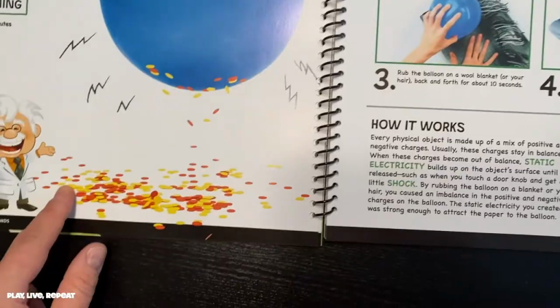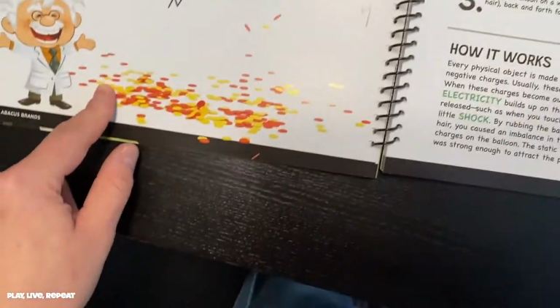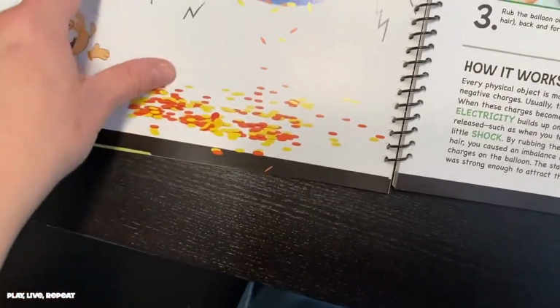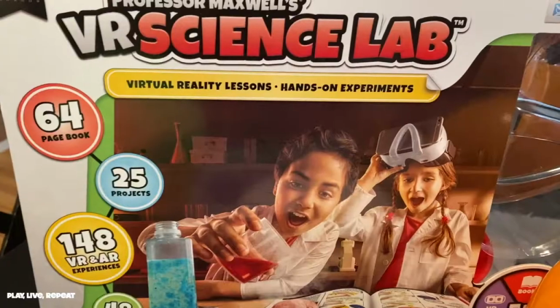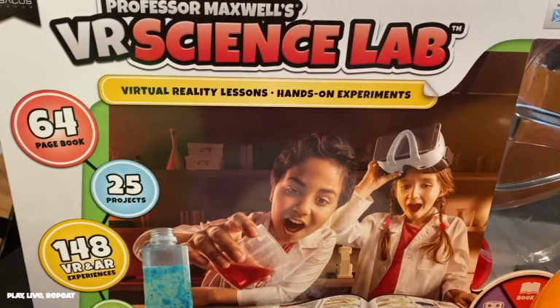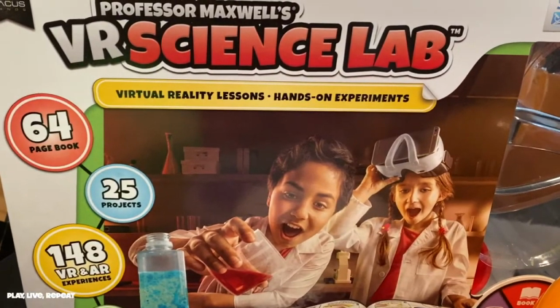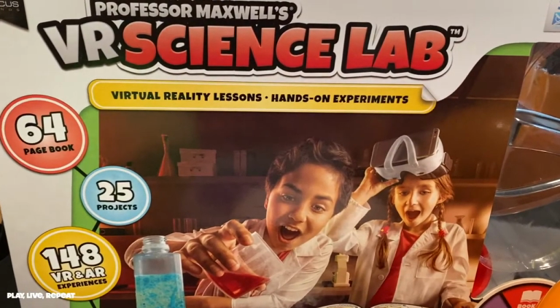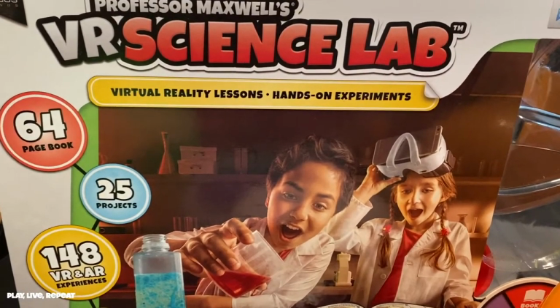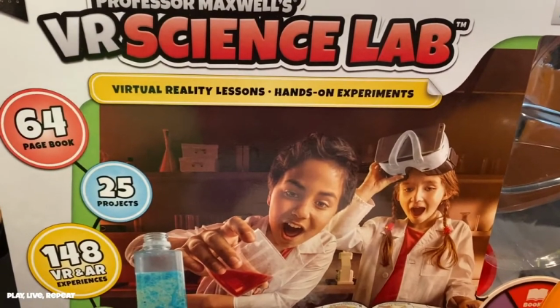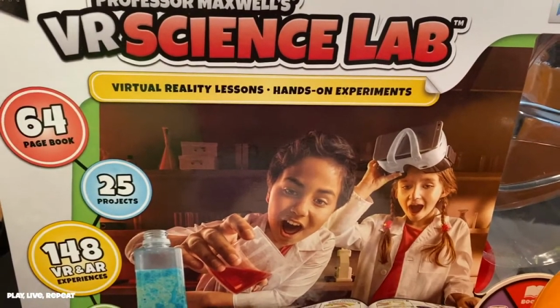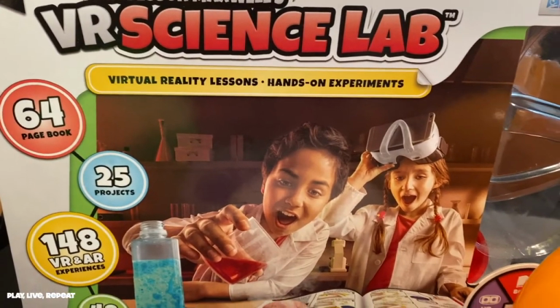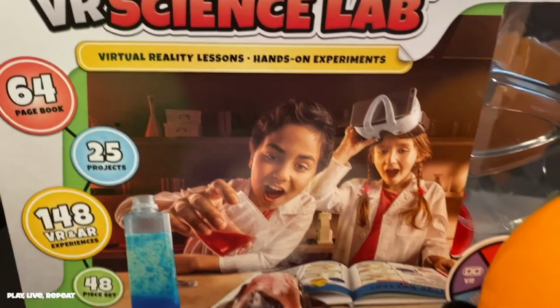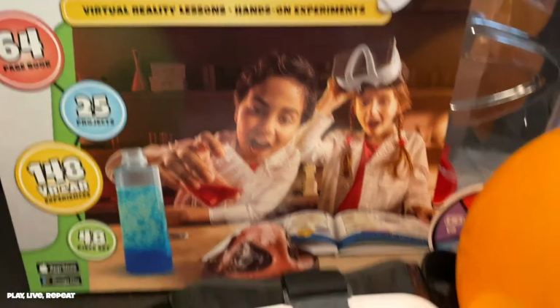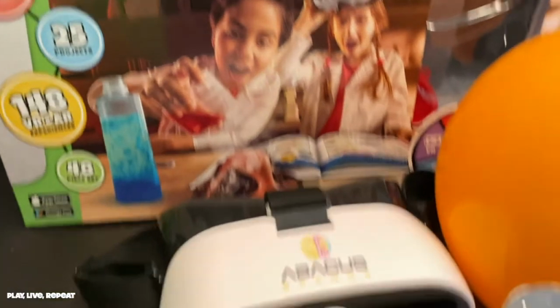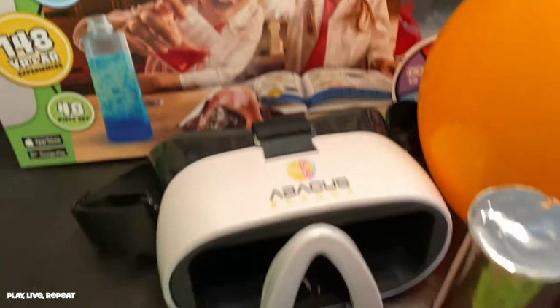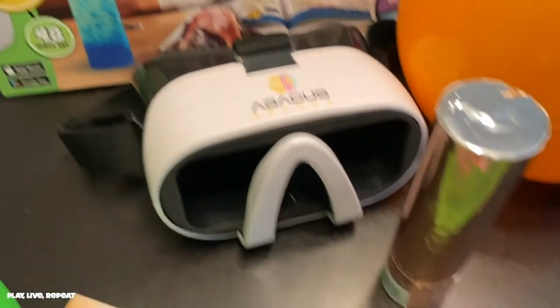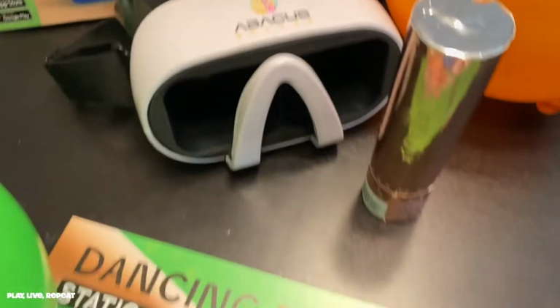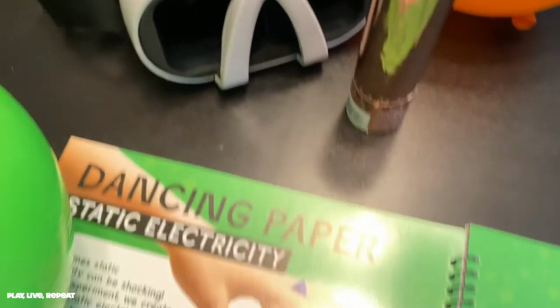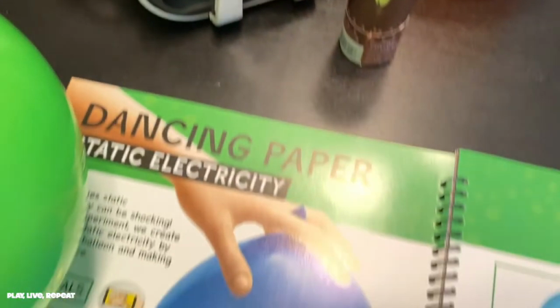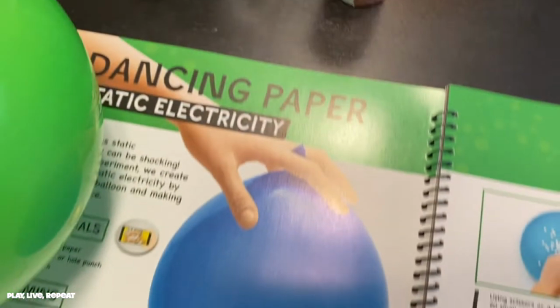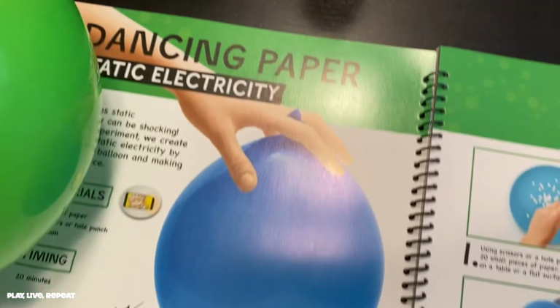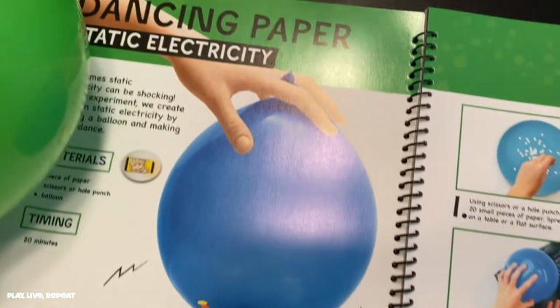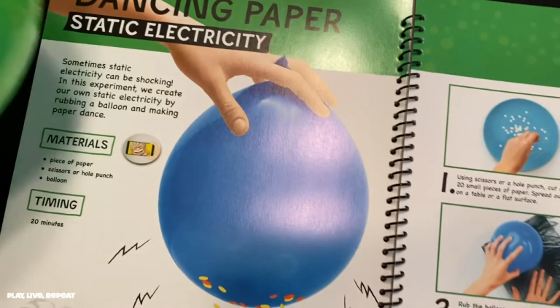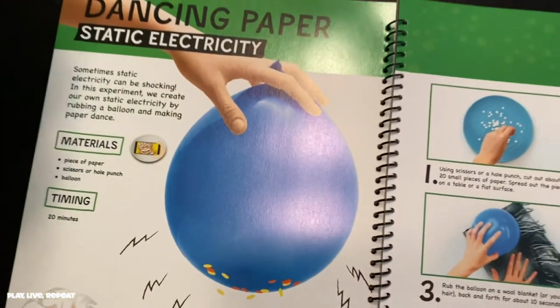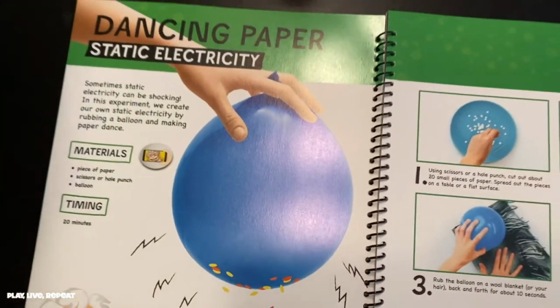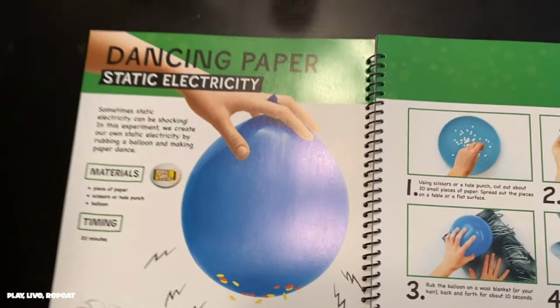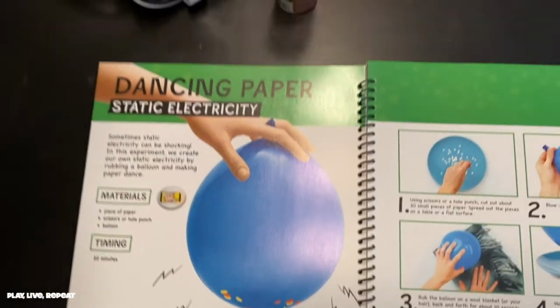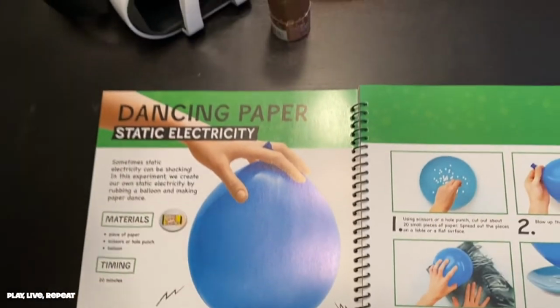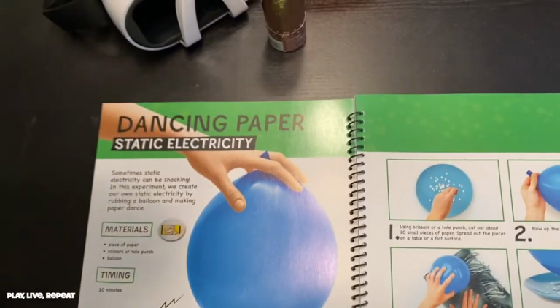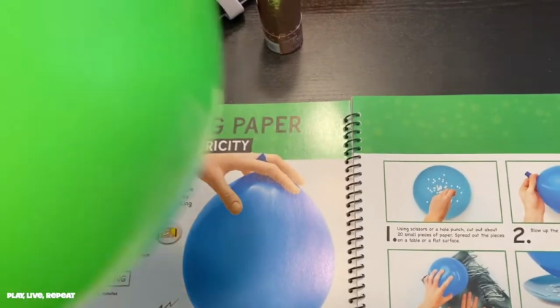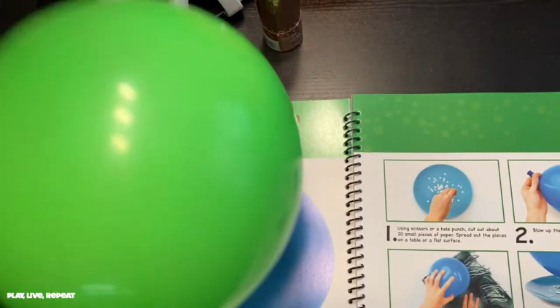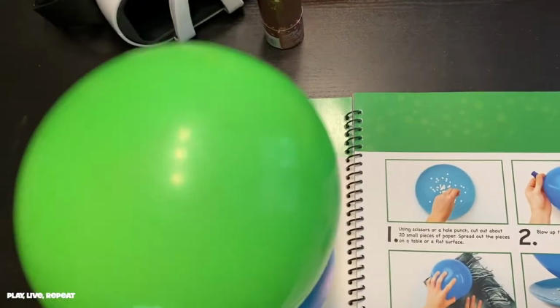It also includes the goggles that you're going to need to put your smartphone in. This set is amazing. Just watch the video and let me know your thoughts in the comments. Full retail info and more information will be on my blog, PlayLiveRepeat.com and in my description below.